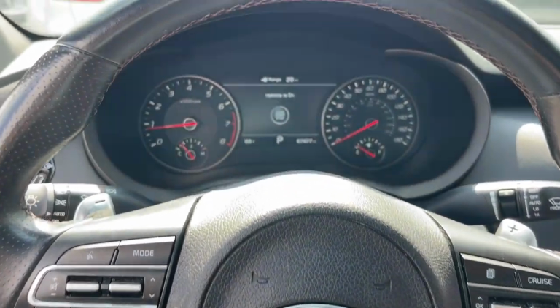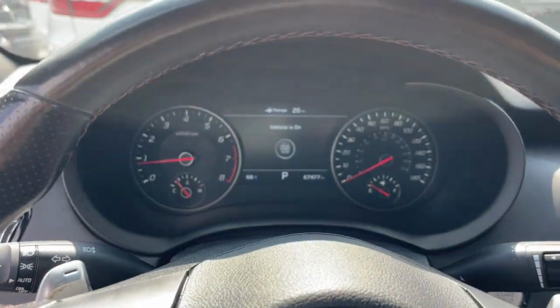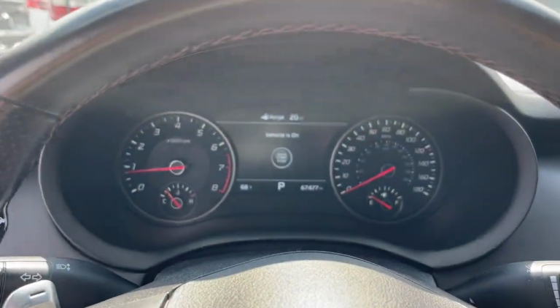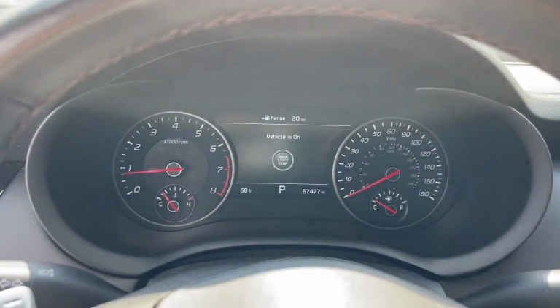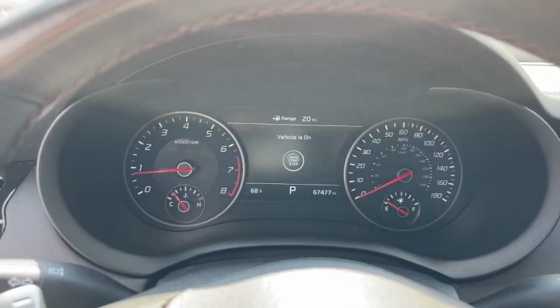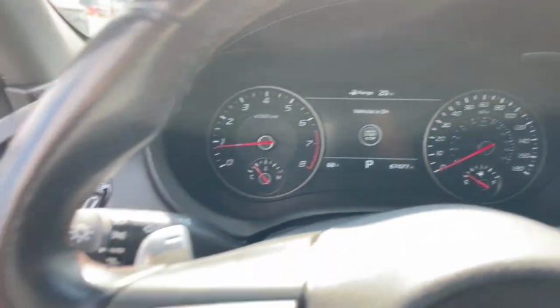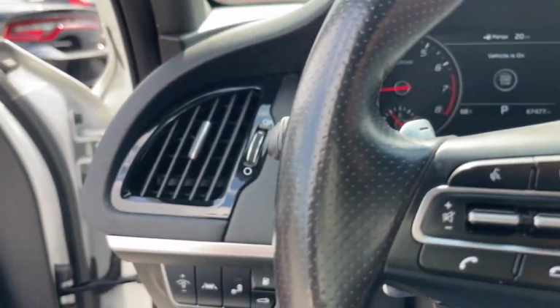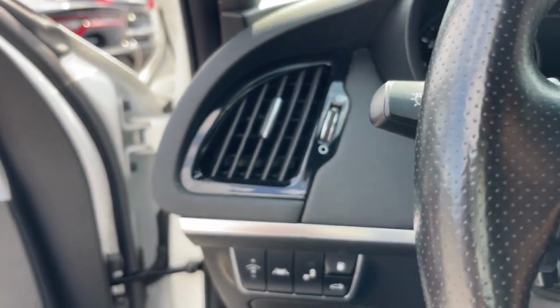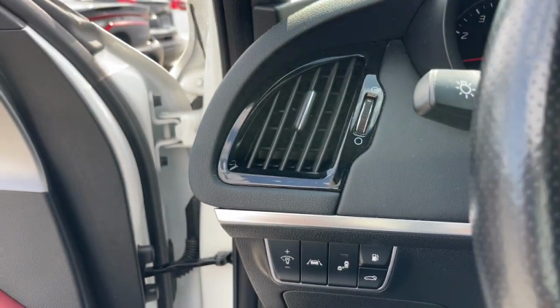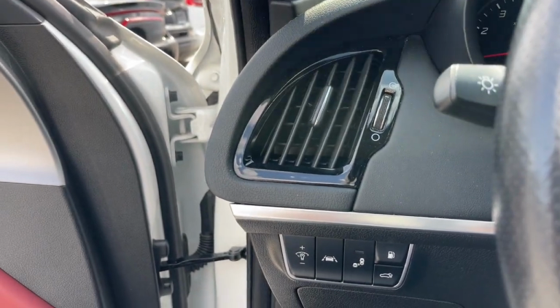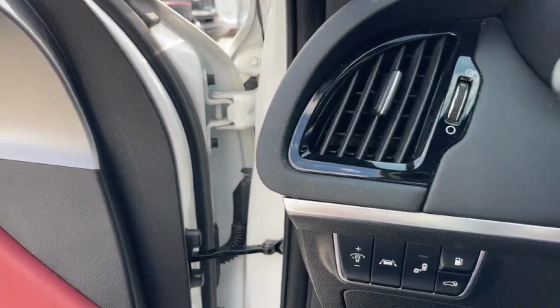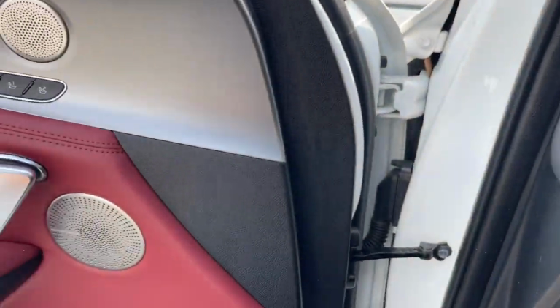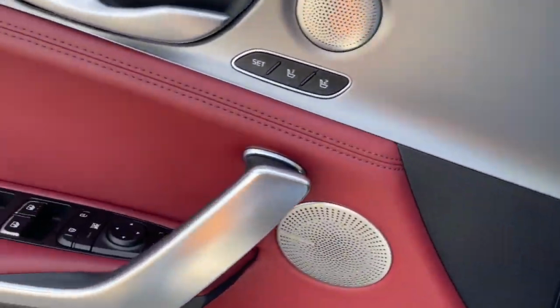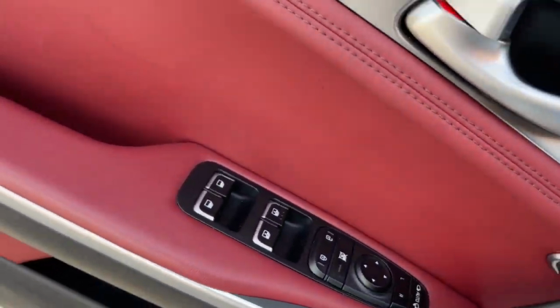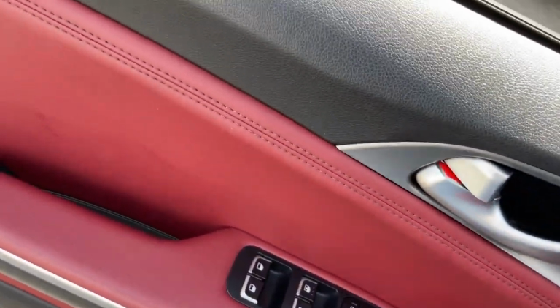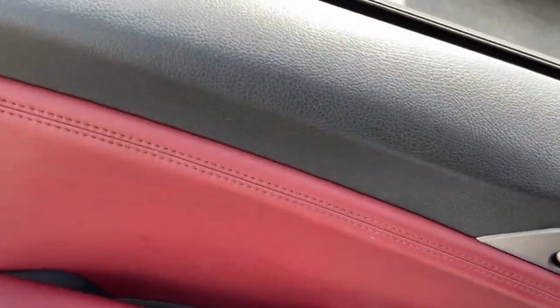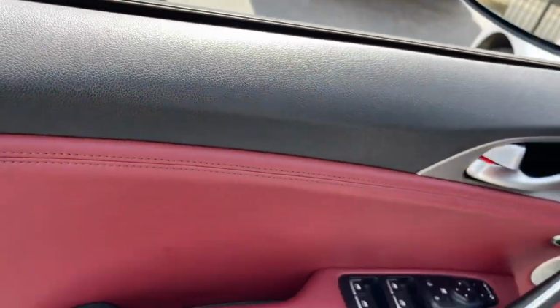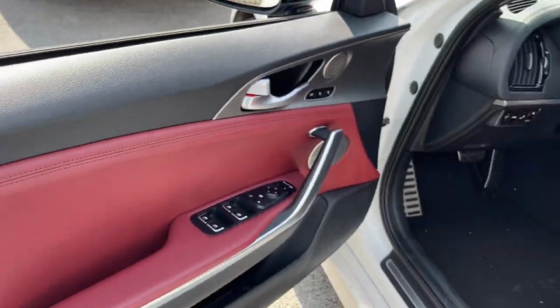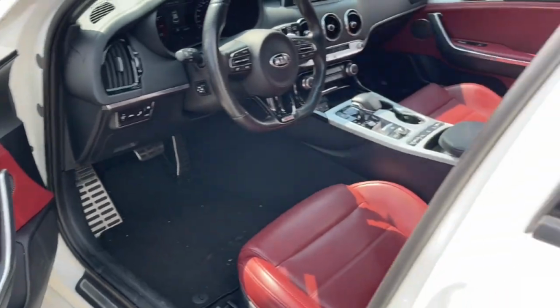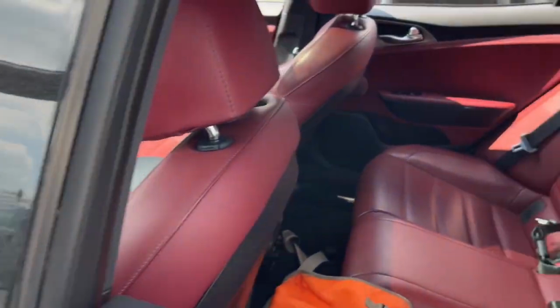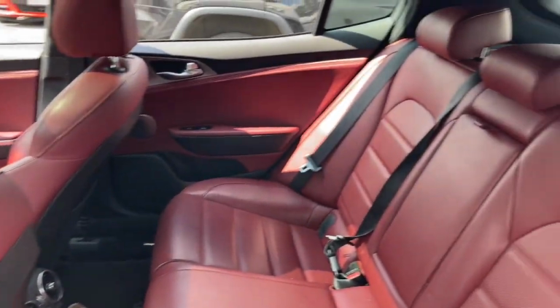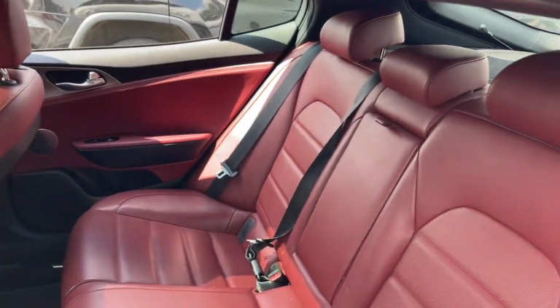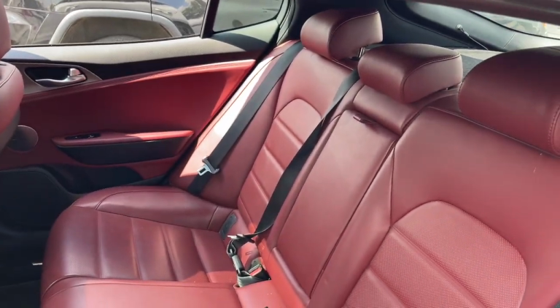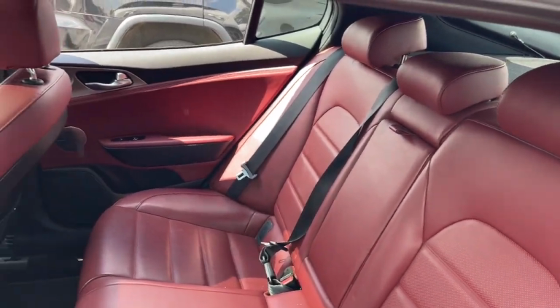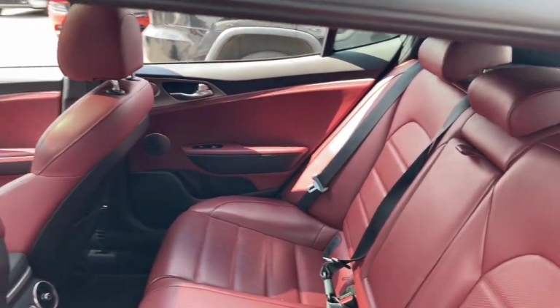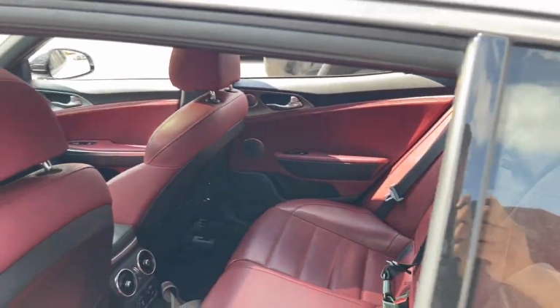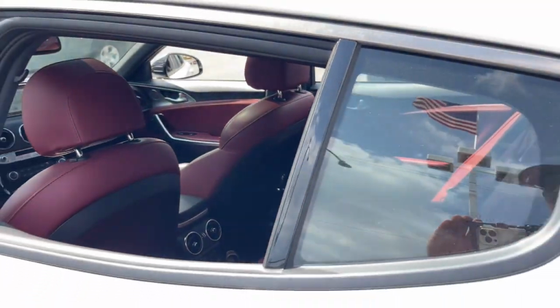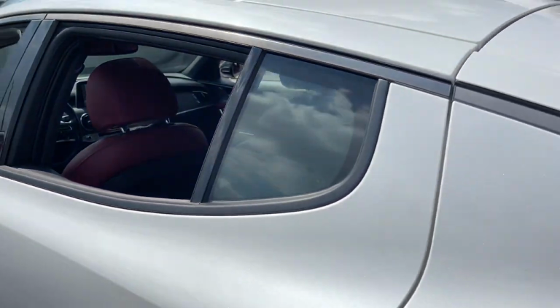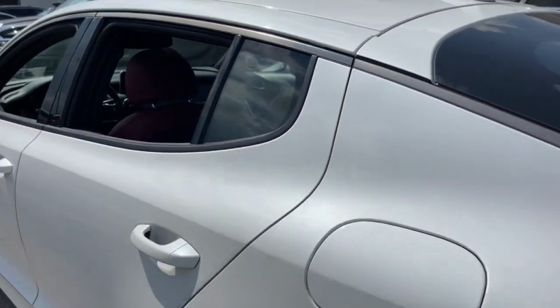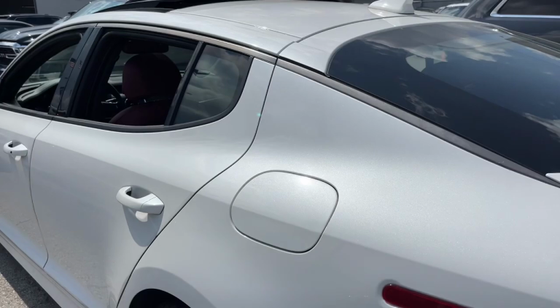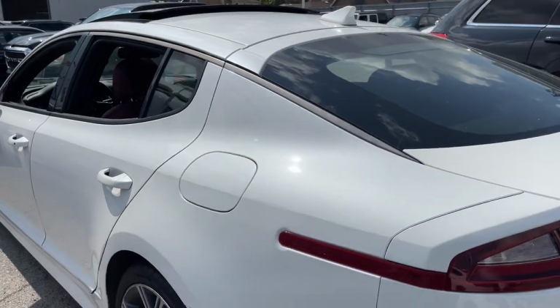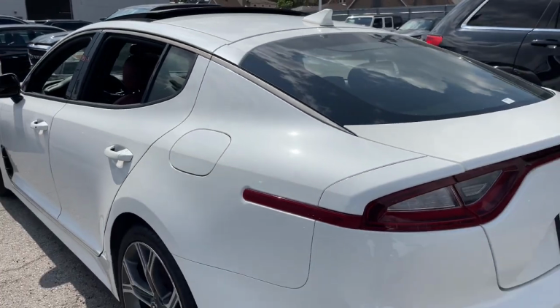Apple CarPlay and/or Android Auto, Head-Up Display, Heated and/or Cooled Front Seats, Keyless Entry, Heated Driver Seat, Moonroof, Navigation System, Heated Rear Seat, Power Passenger Seat, Power Lift Gate.